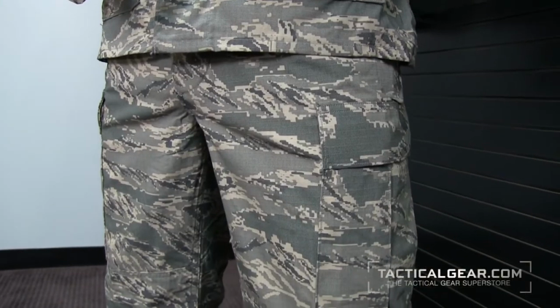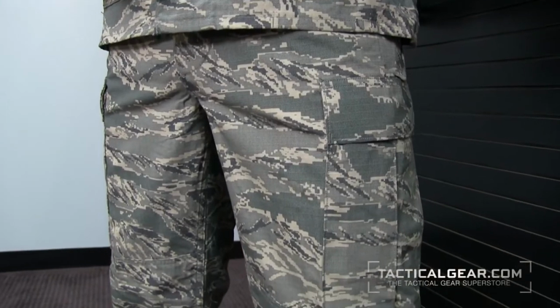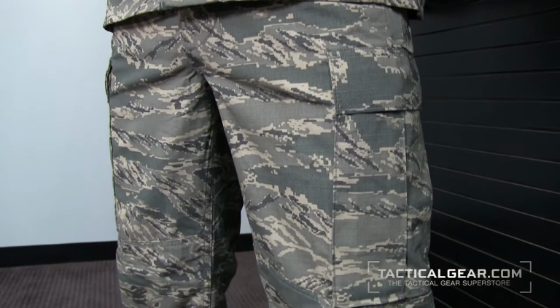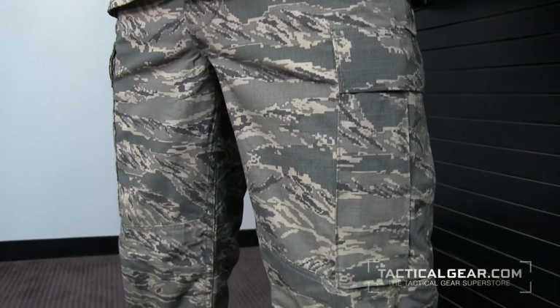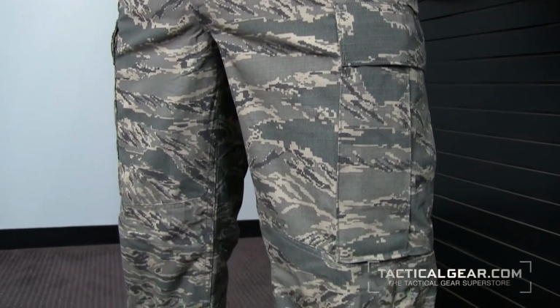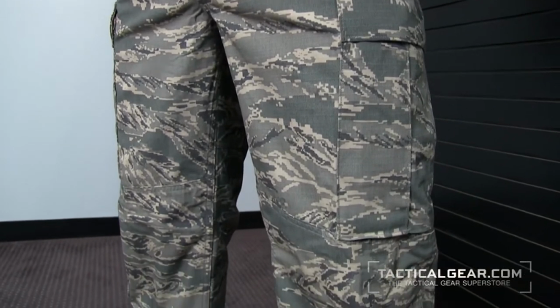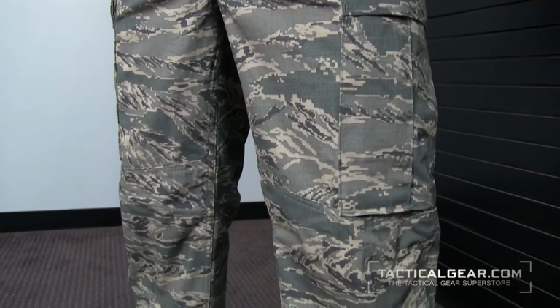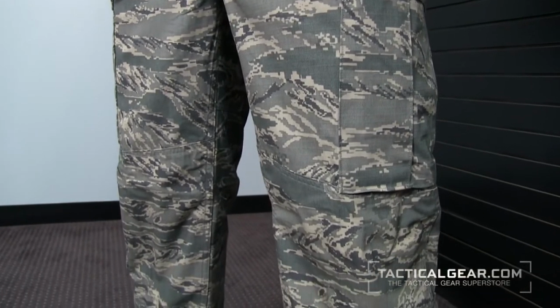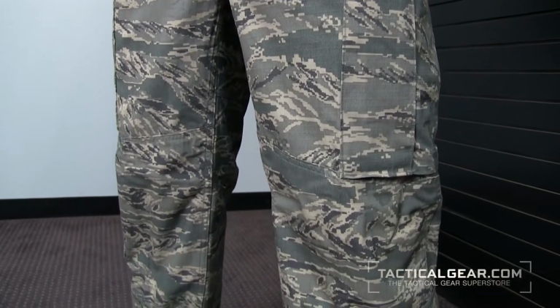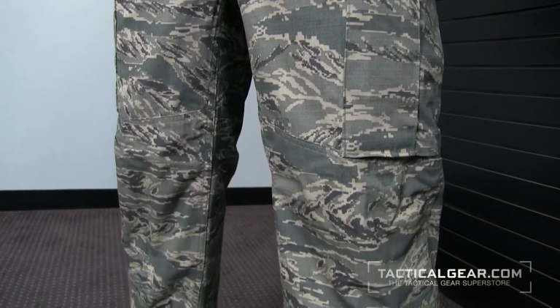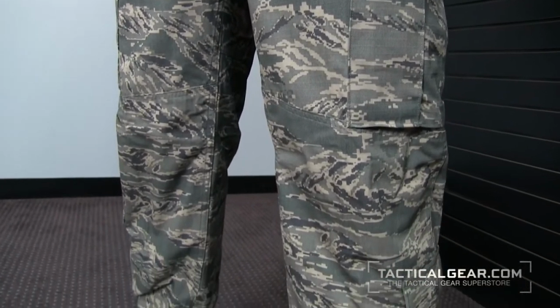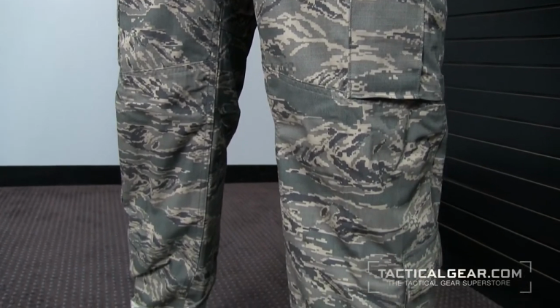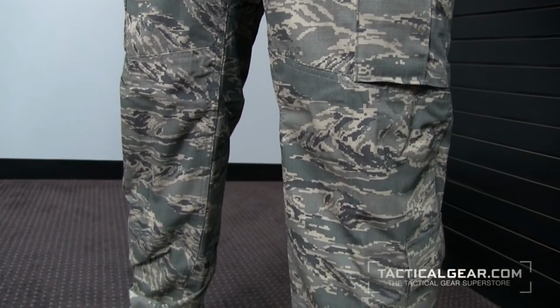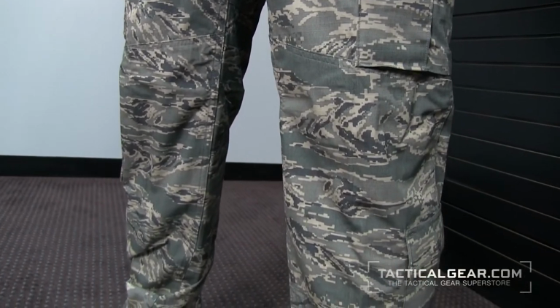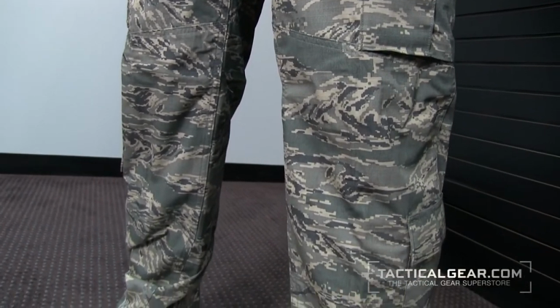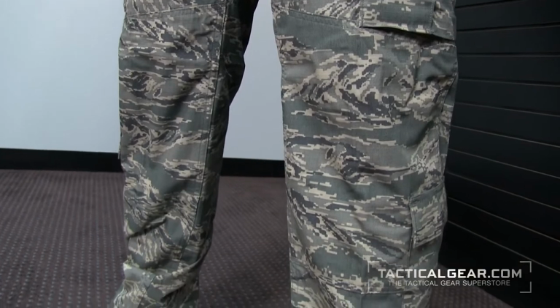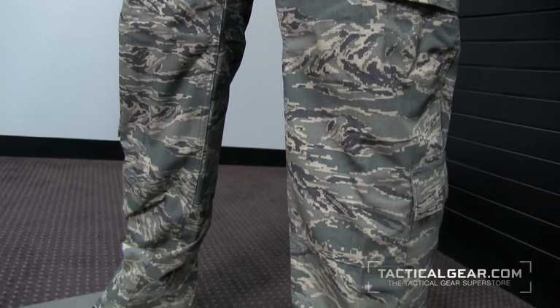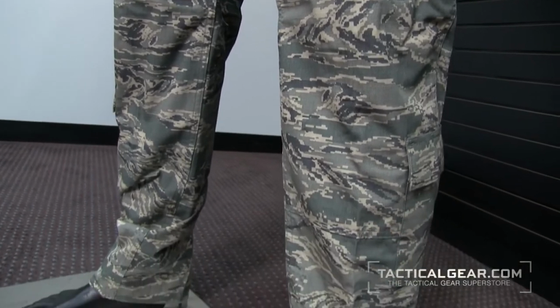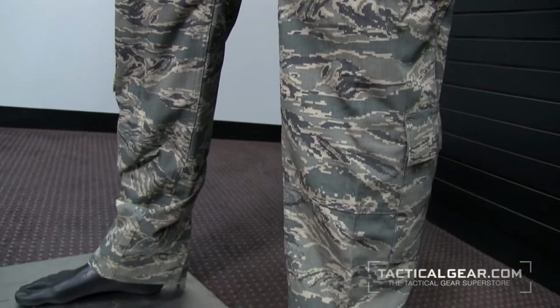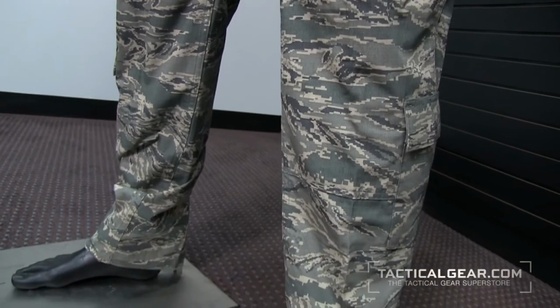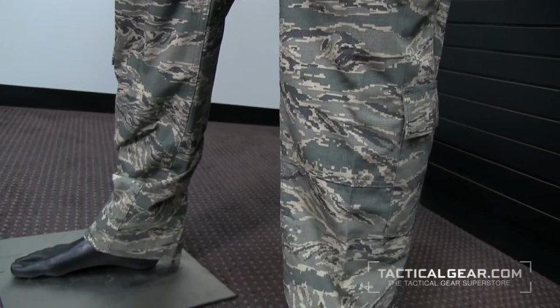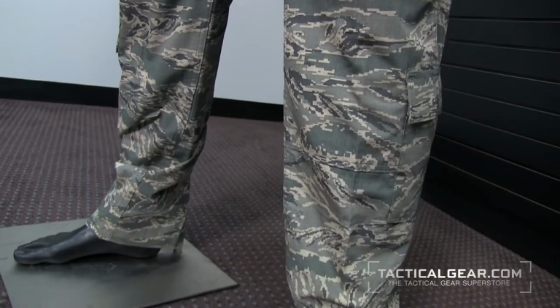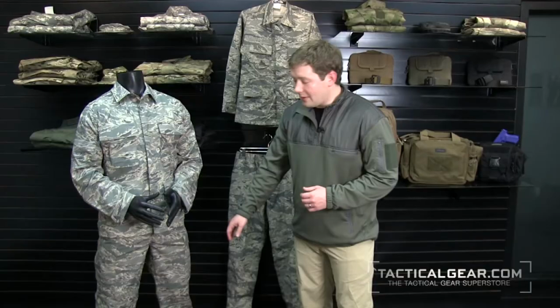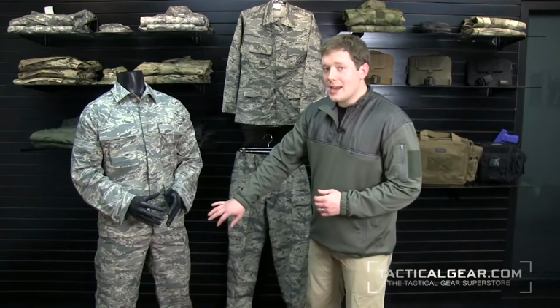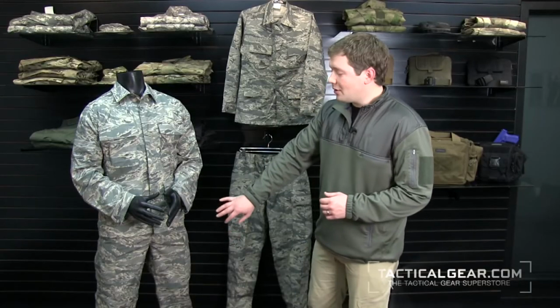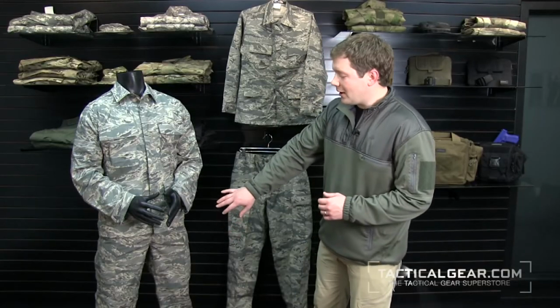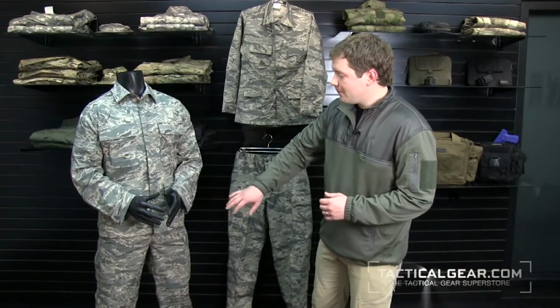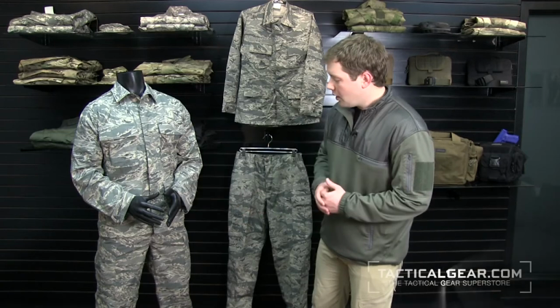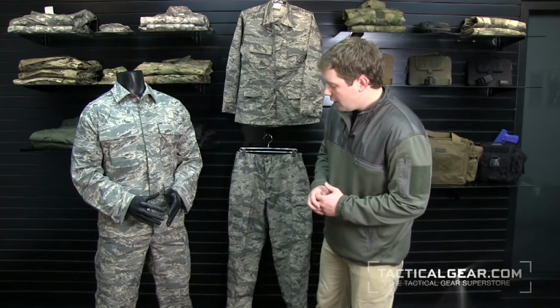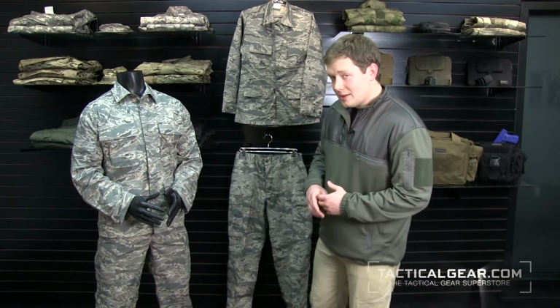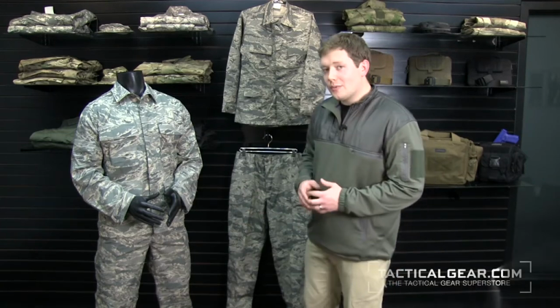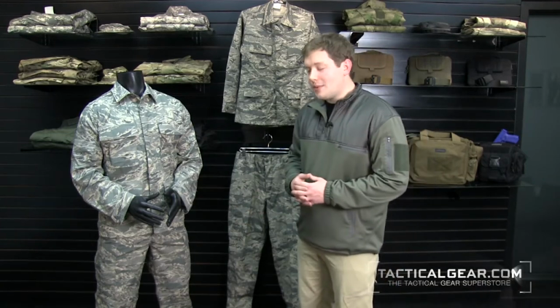You'll see a lot of the similarities between the BDU Trouser and the ABU Trouser, namely the BDU style pockets on the side that close with buttons. The fly is also button fly, and it has an adjustable waistband.